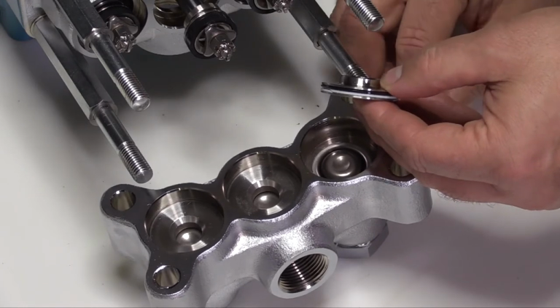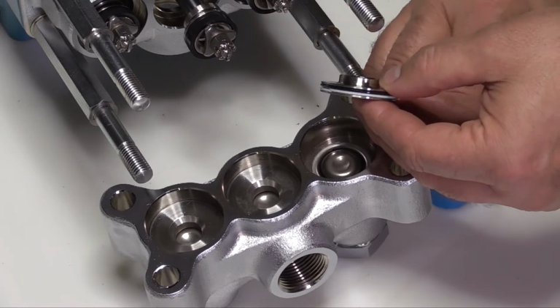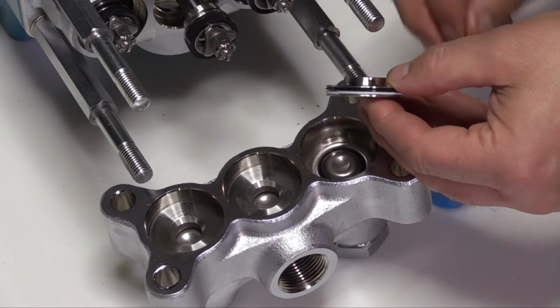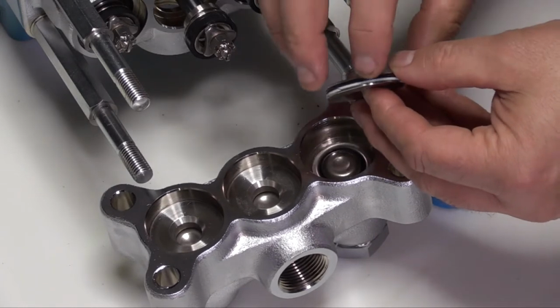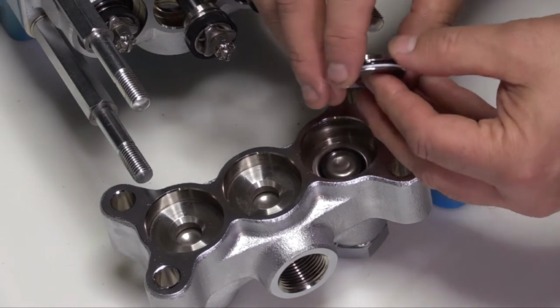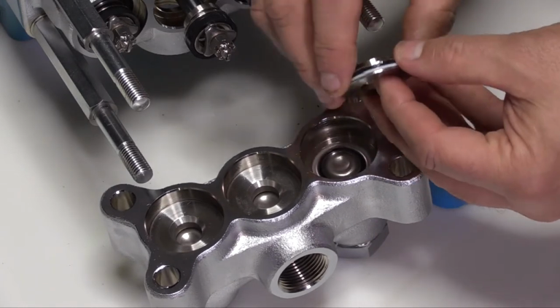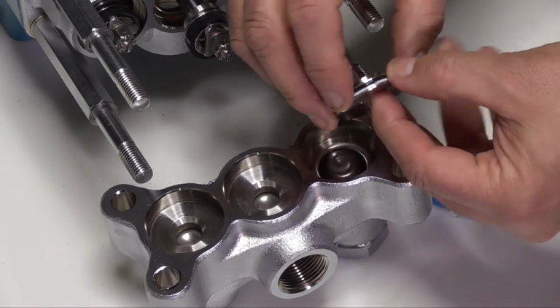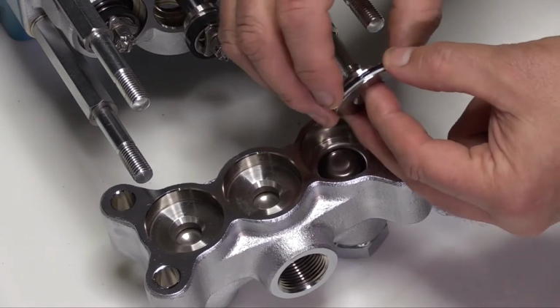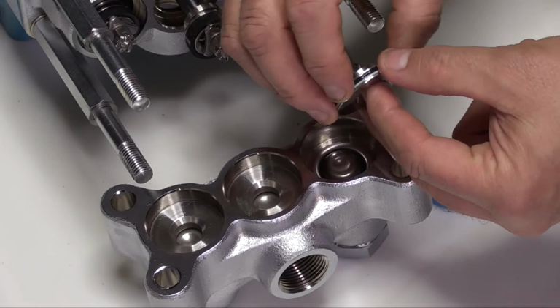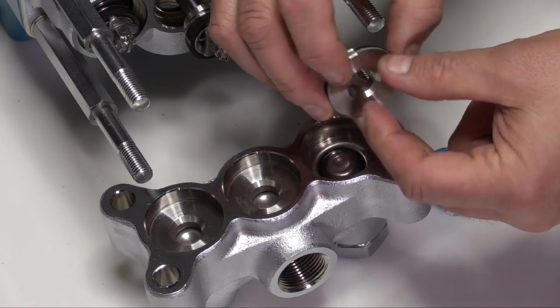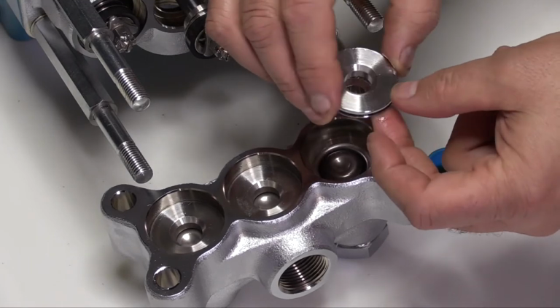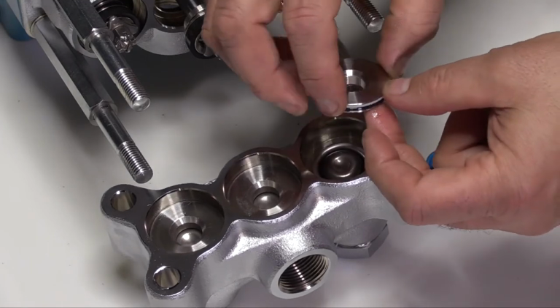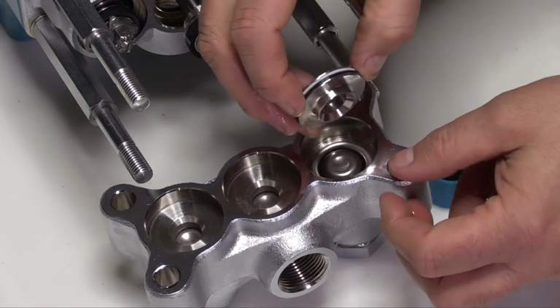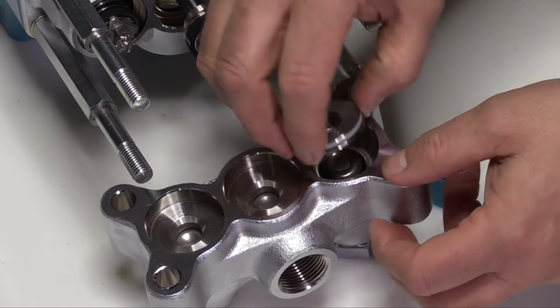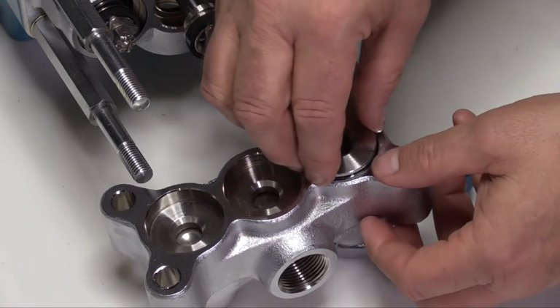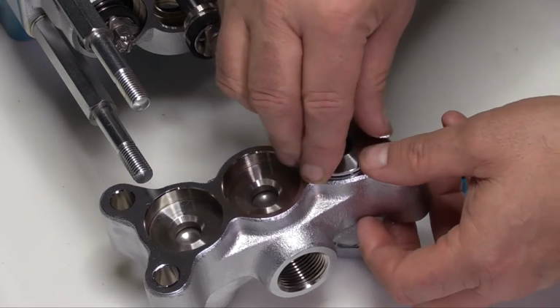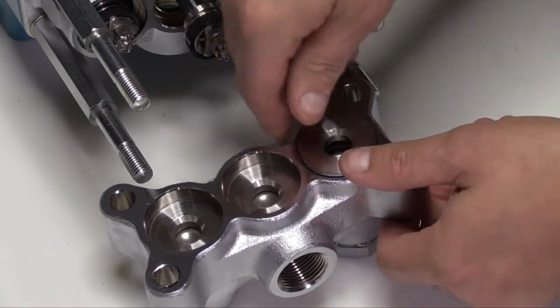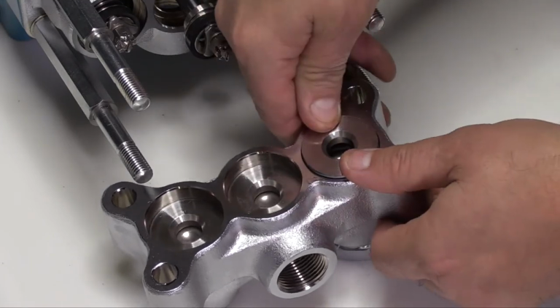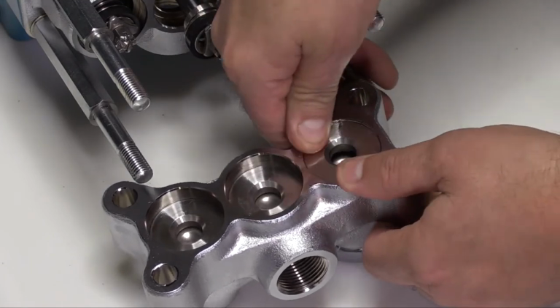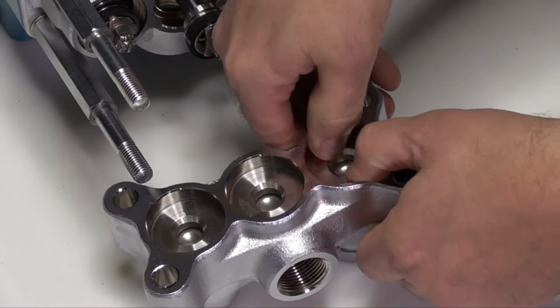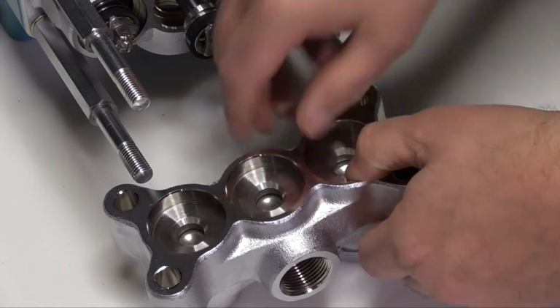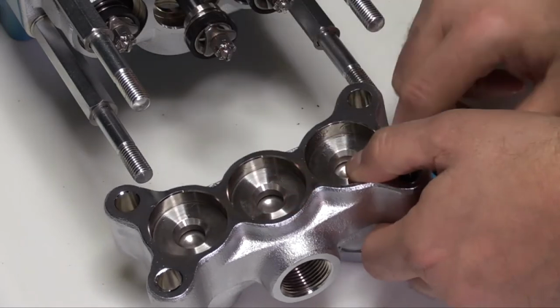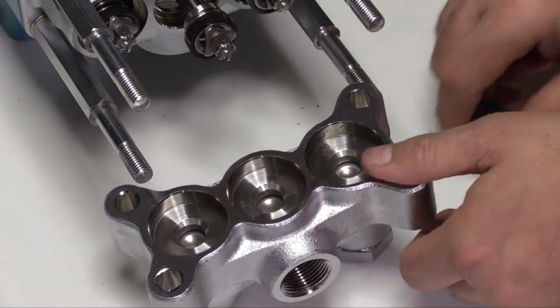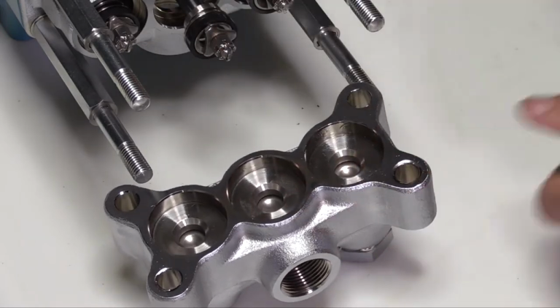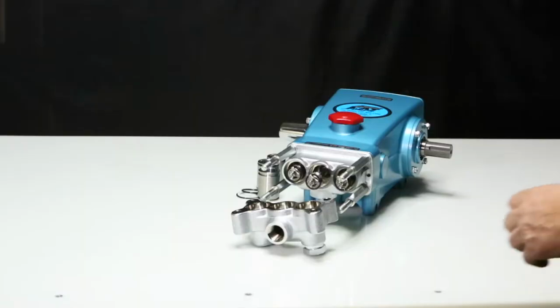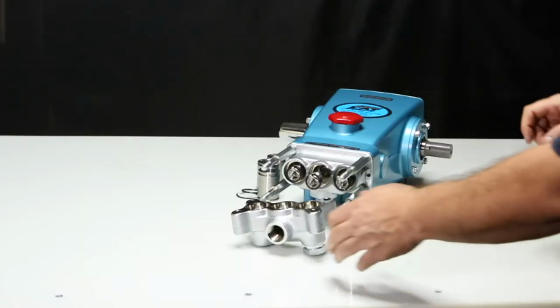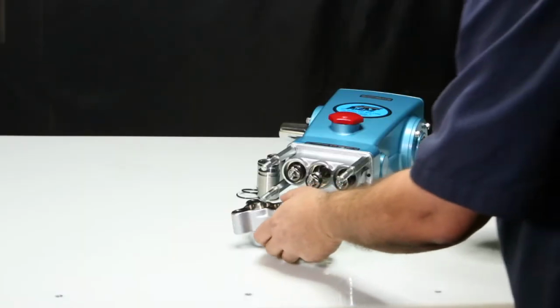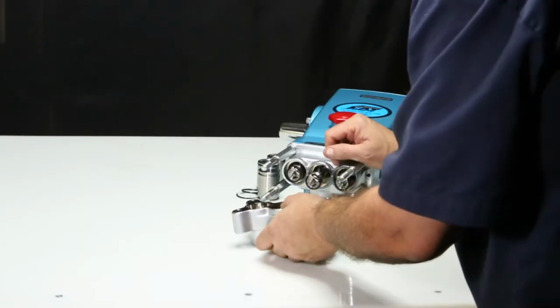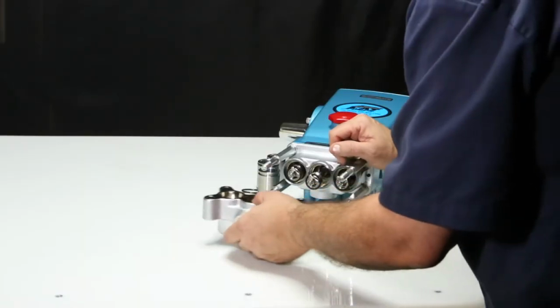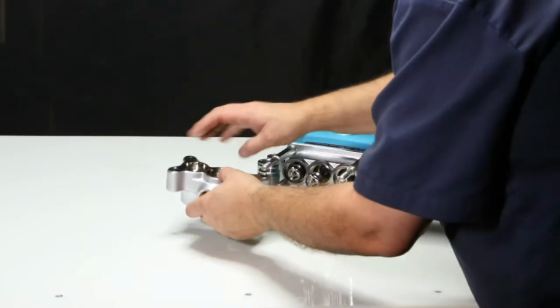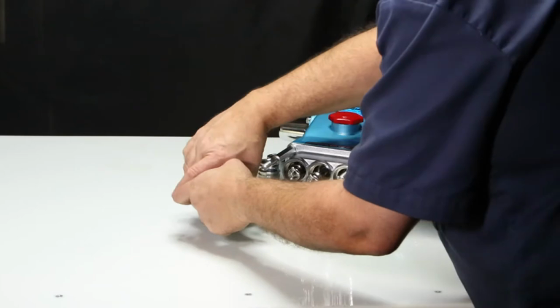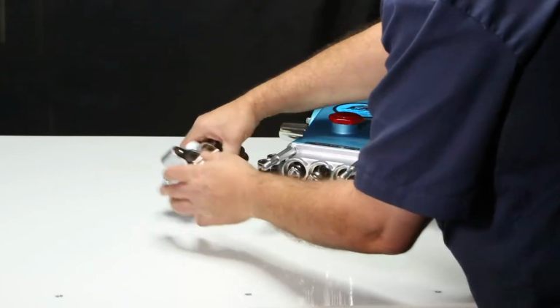Install the backup ring followed by the O-ring into the groove of the valve seat. Lubricate before installation. The O-ring should be facing the high pressure side of the valve seat. Install the valve seat with the tapered surface facing down. Set the discharge manifold off to the side.